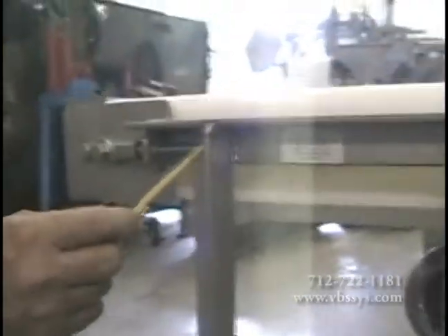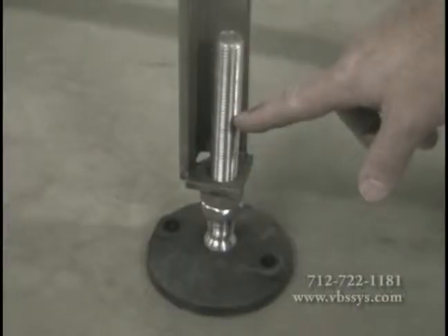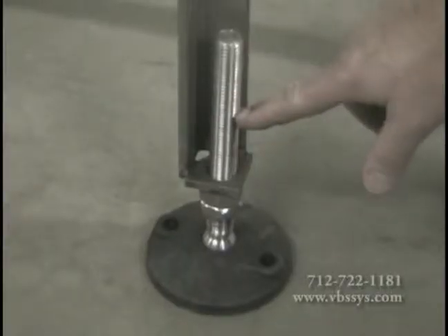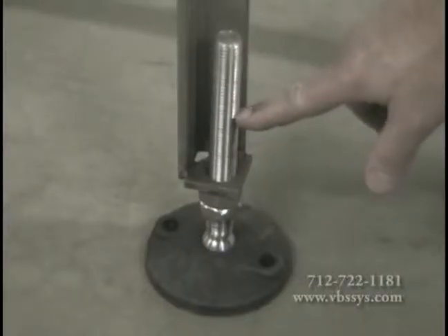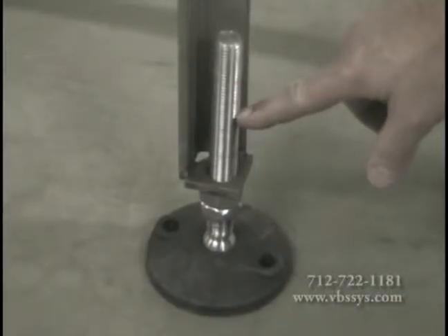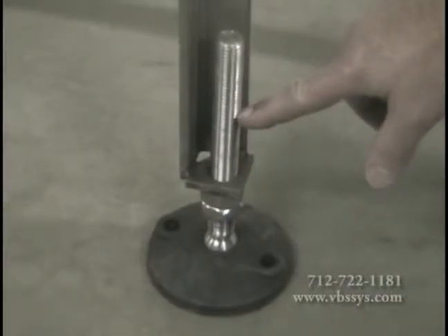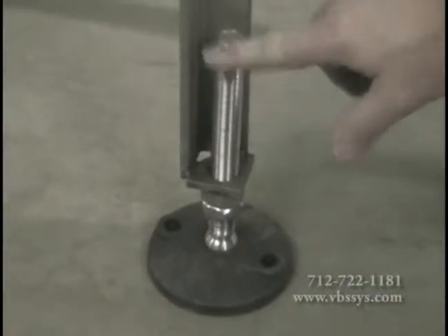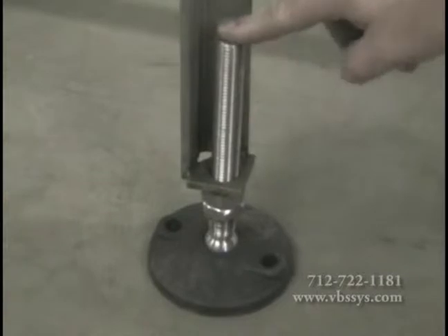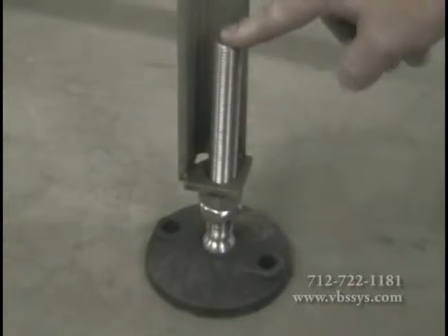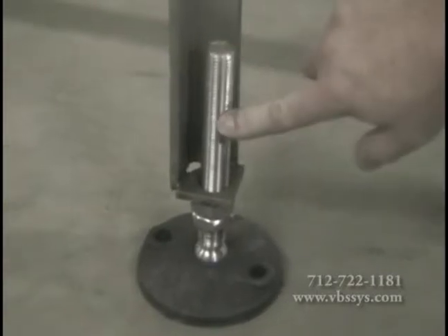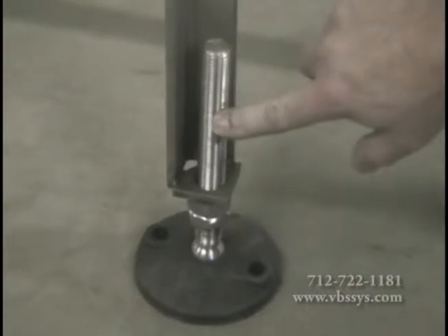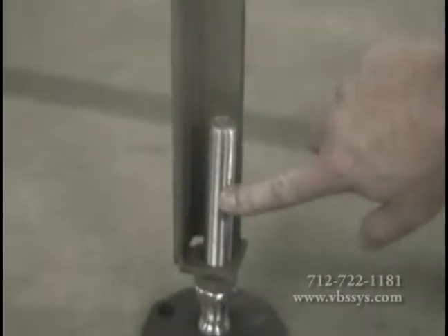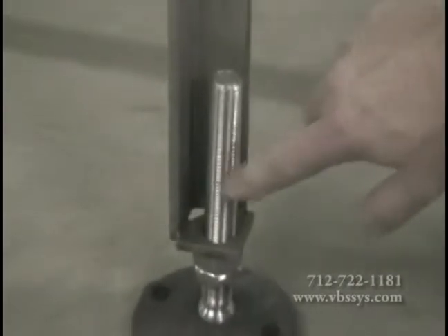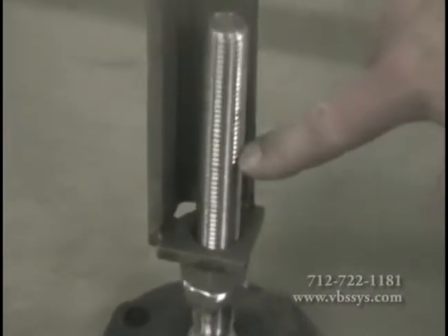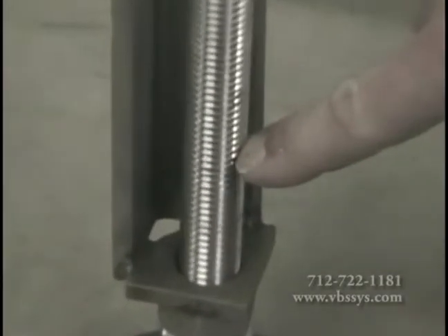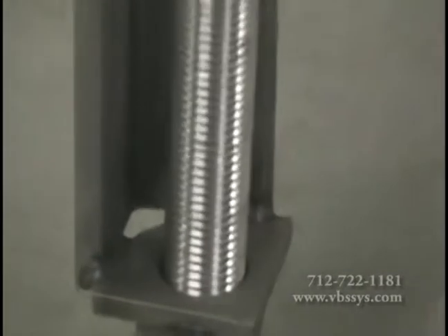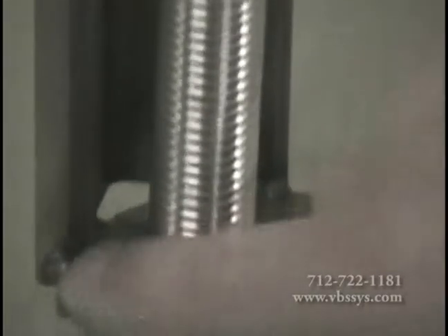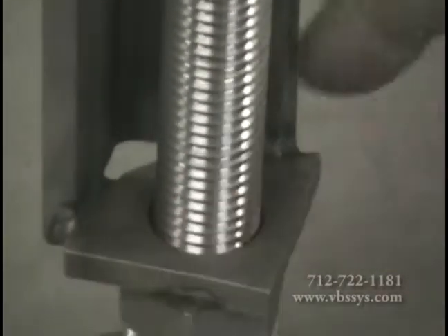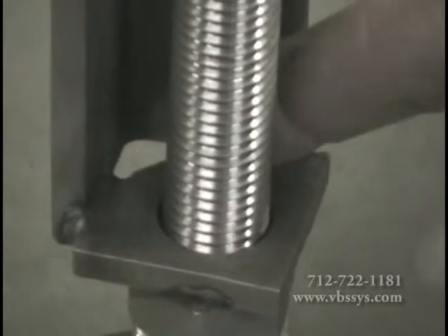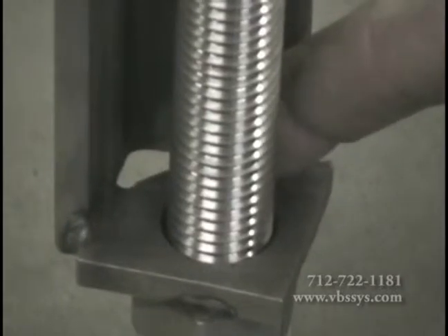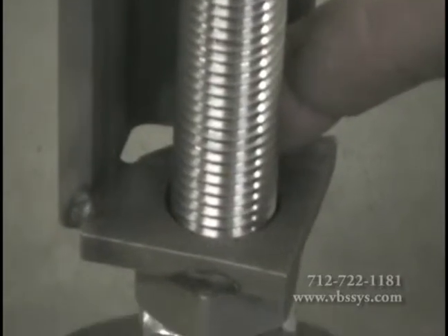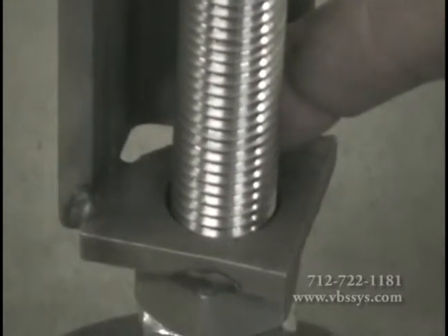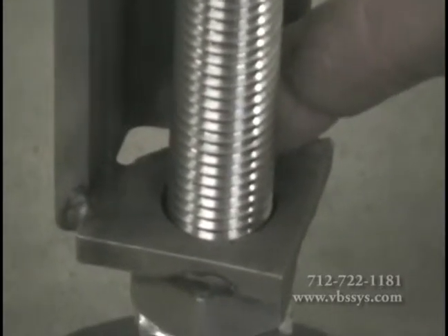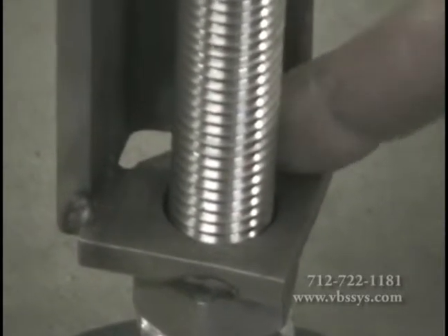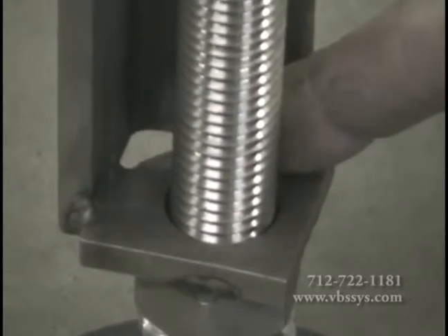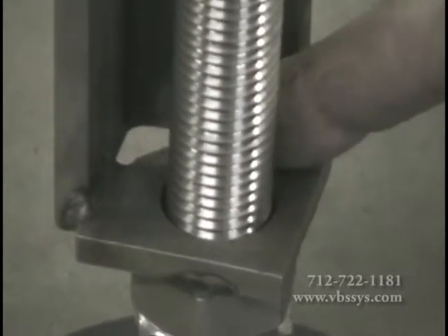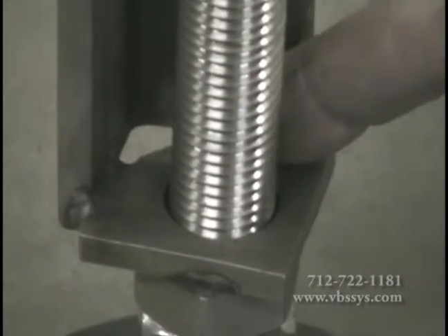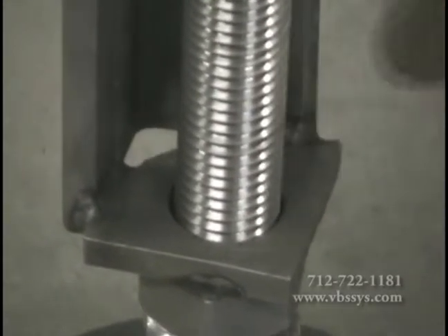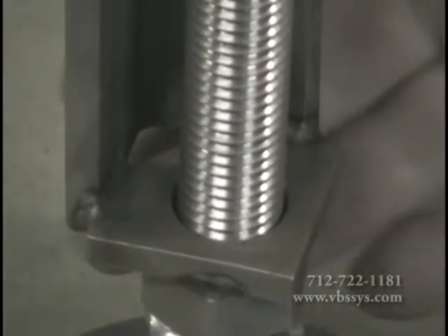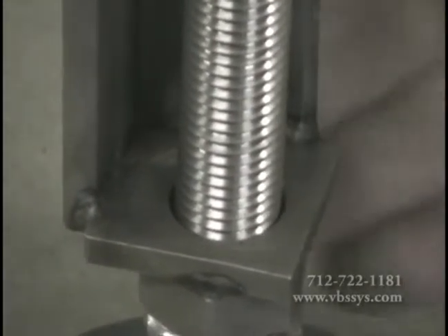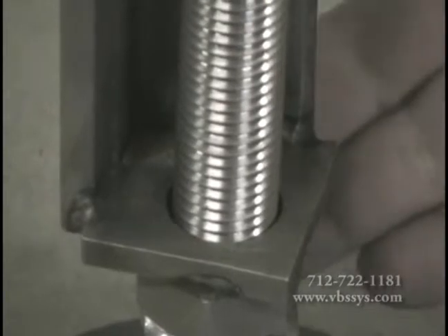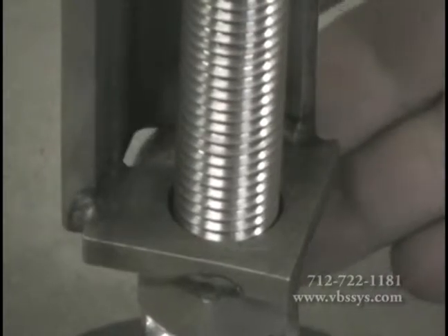The leveling feet are designed to give the conveyor plus or minus three inches of adjustment. The exposed threads and back corner crevice area are open to allow for easy cleaning in and around the feet. The equipment is wash-down rated.